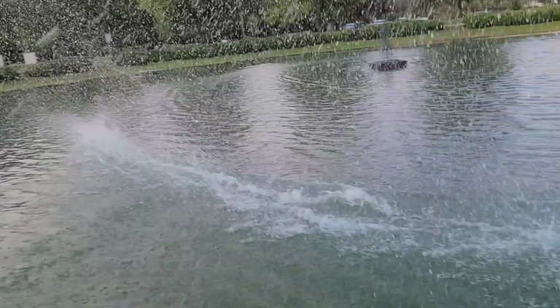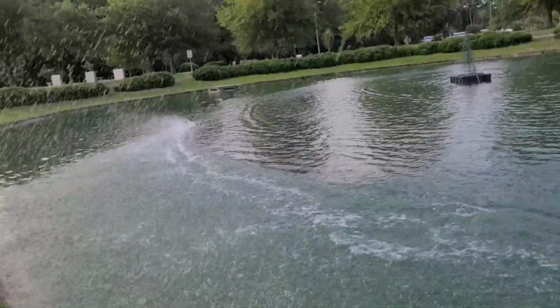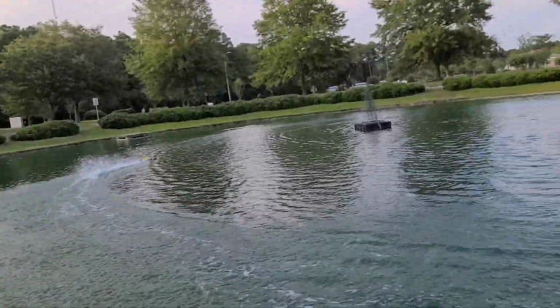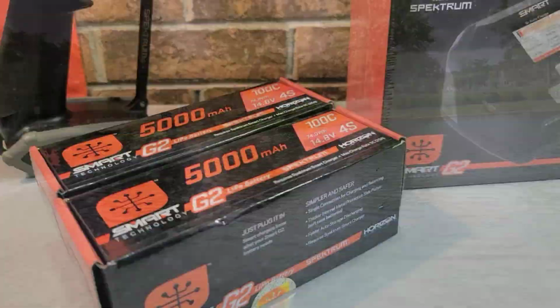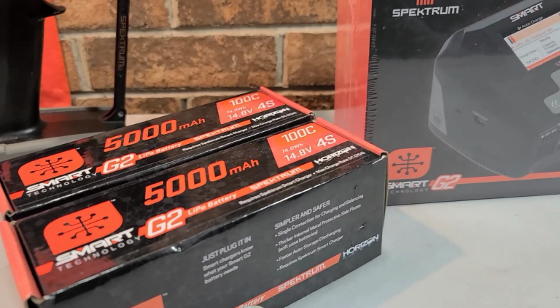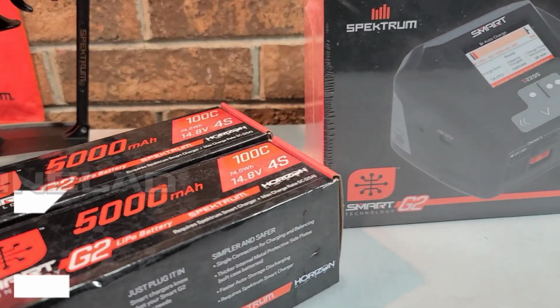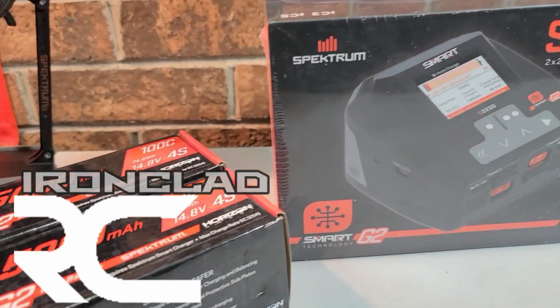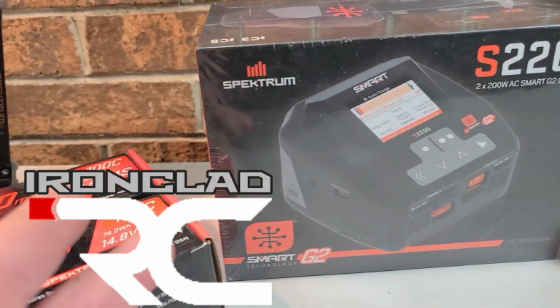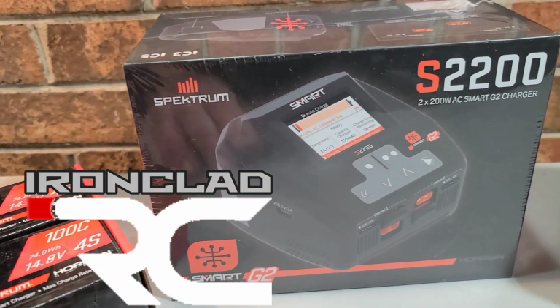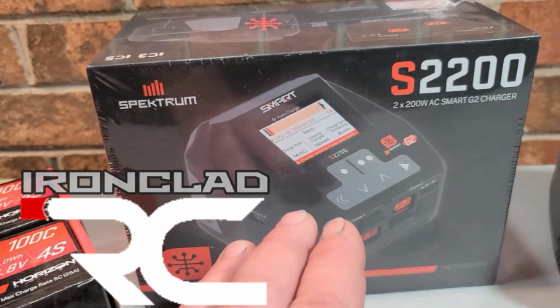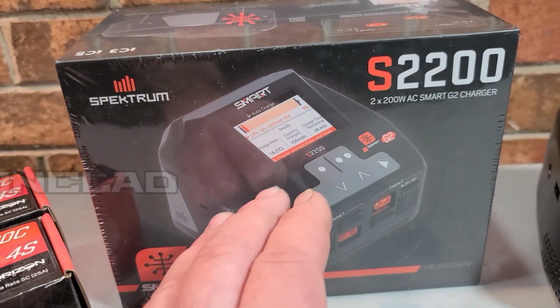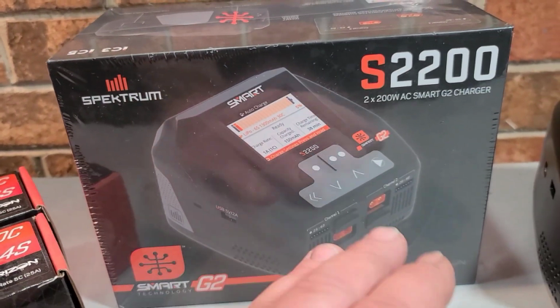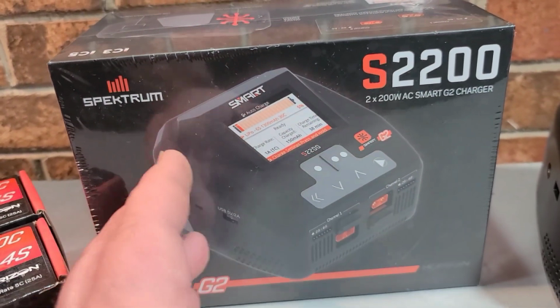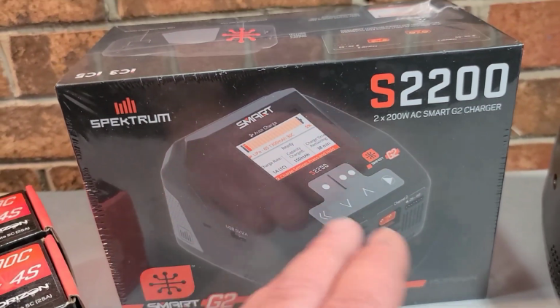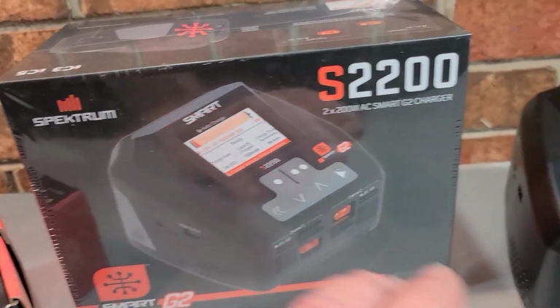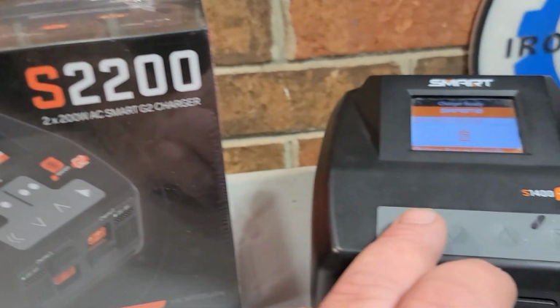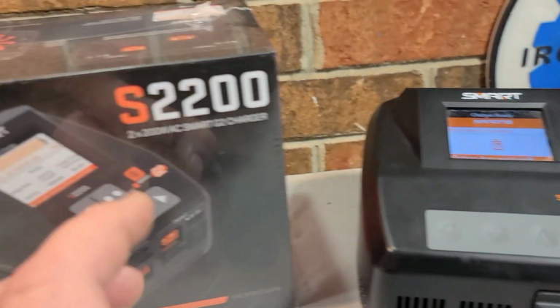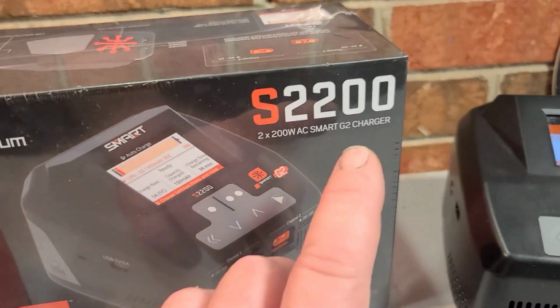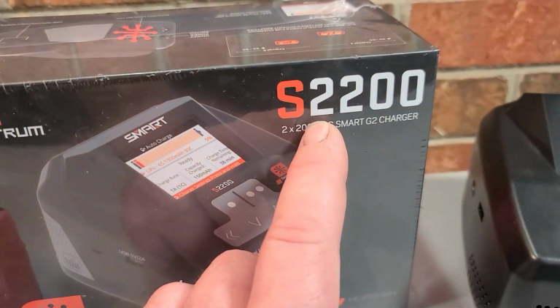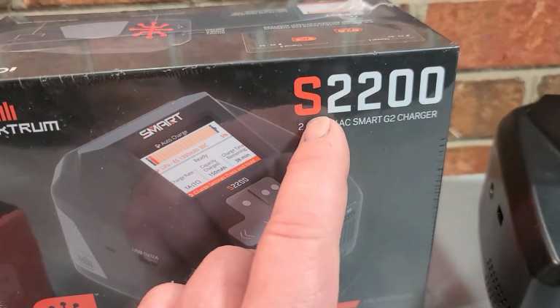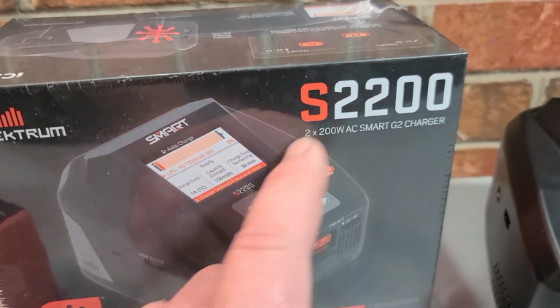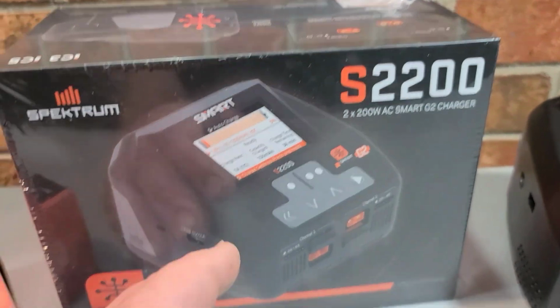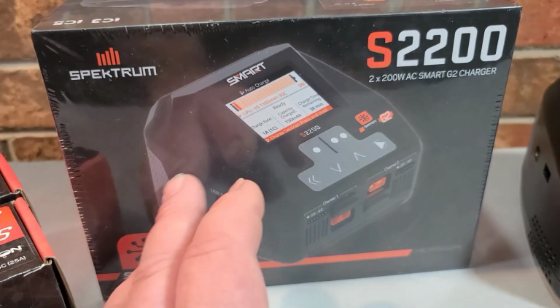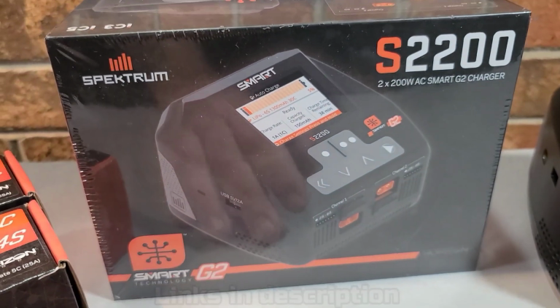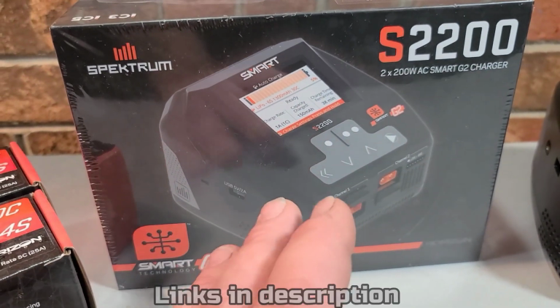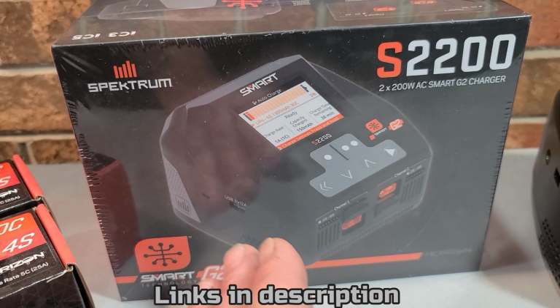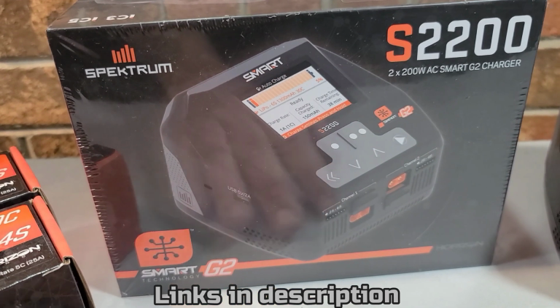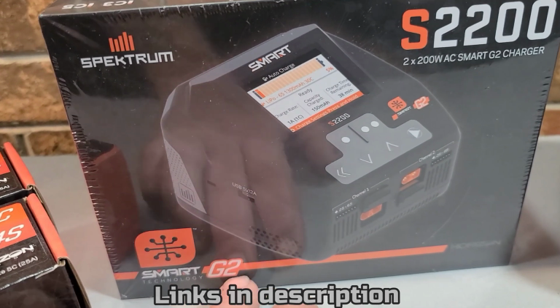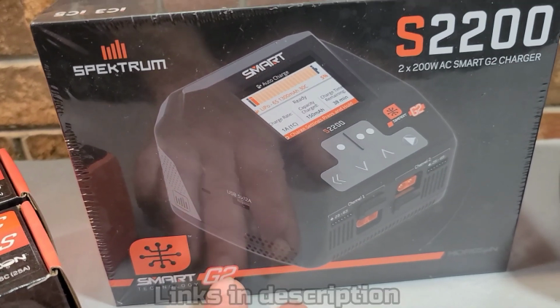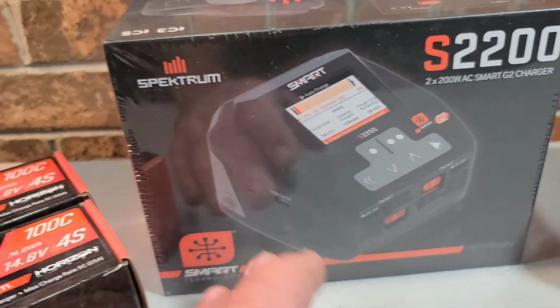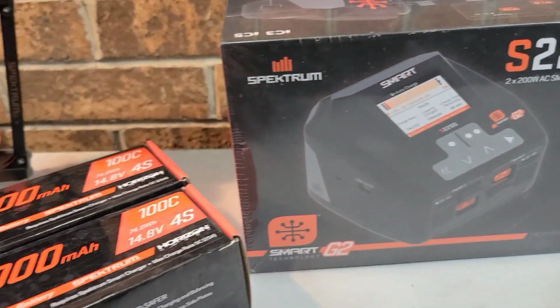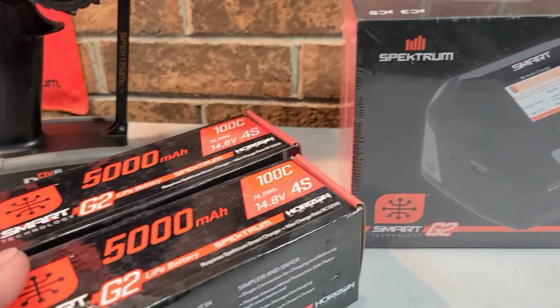Welcome back to the channel! Today we're going to be doing an unboxing, kind of a review walkthrough of the S2200 Spectrum Smart Charger. This is a G2 capable charger.